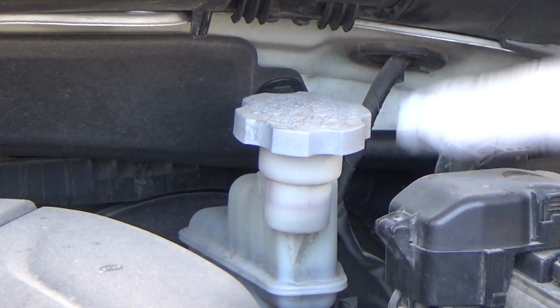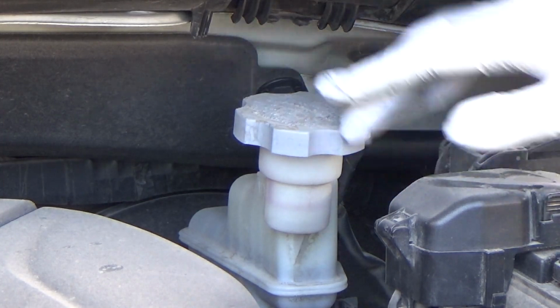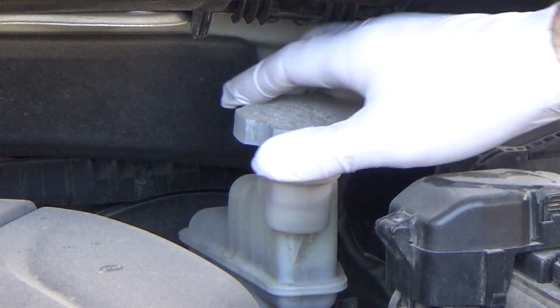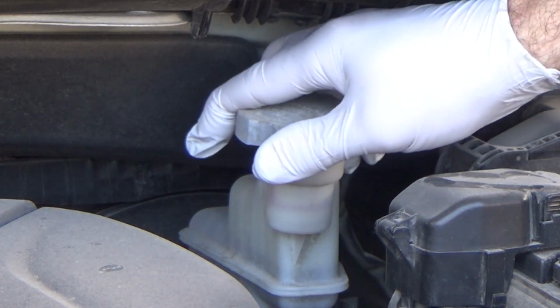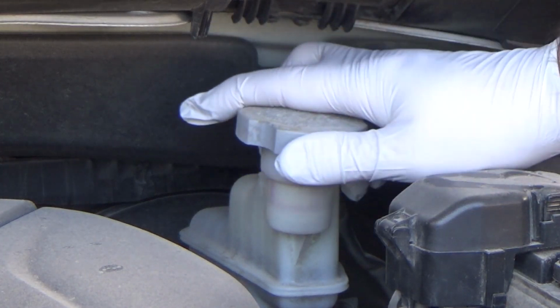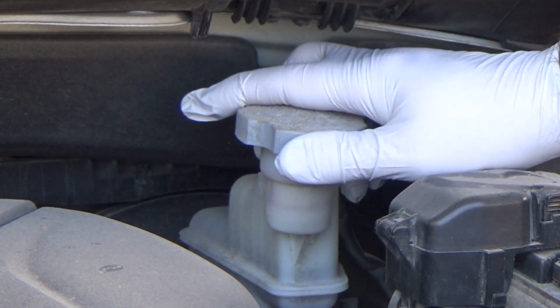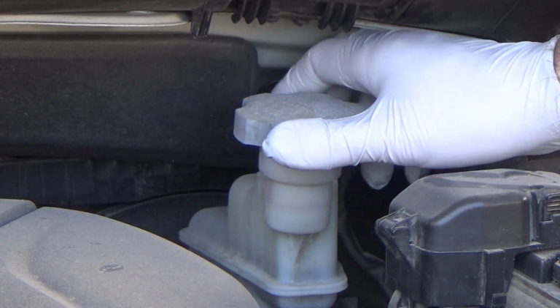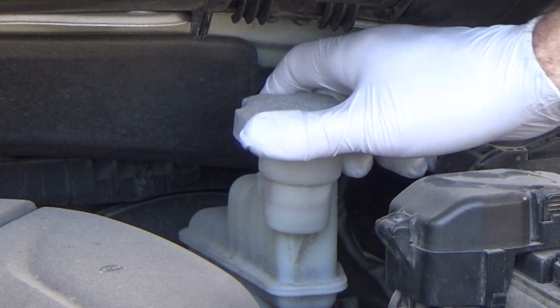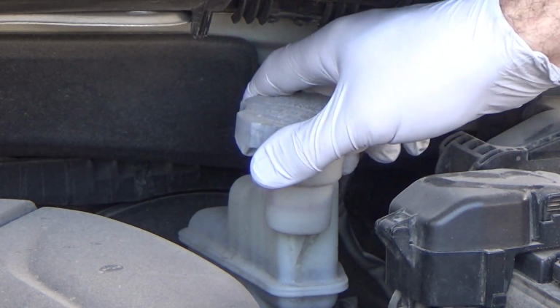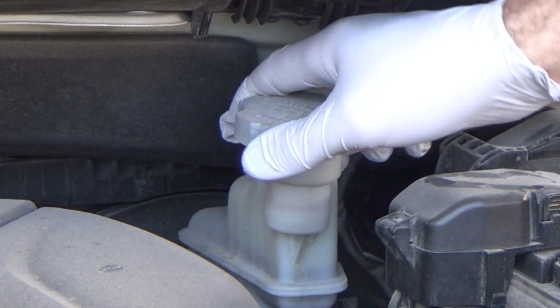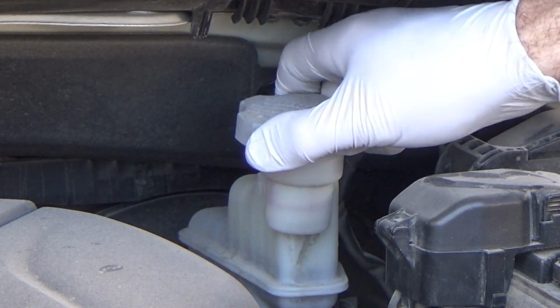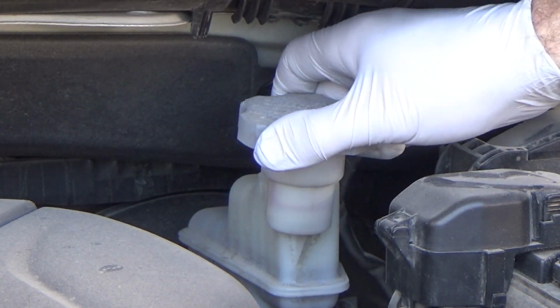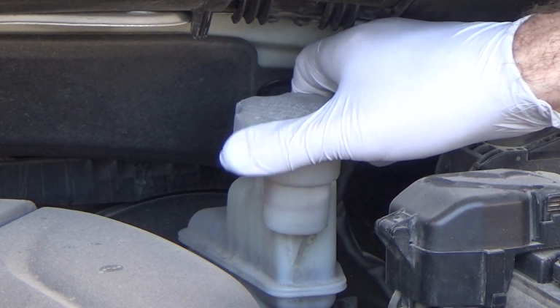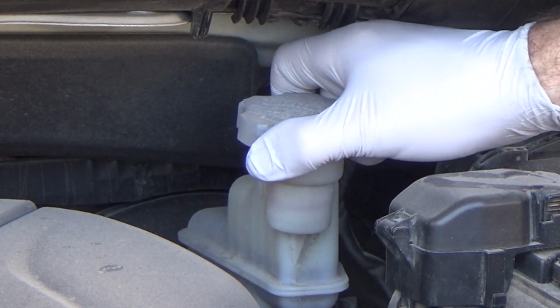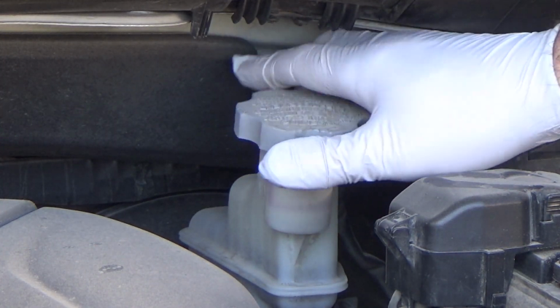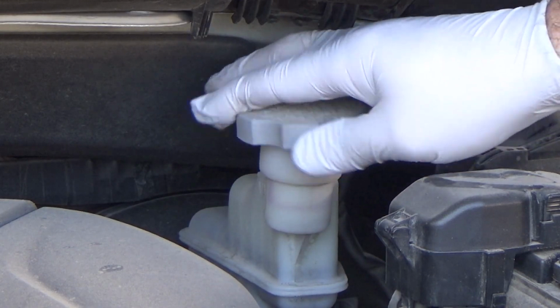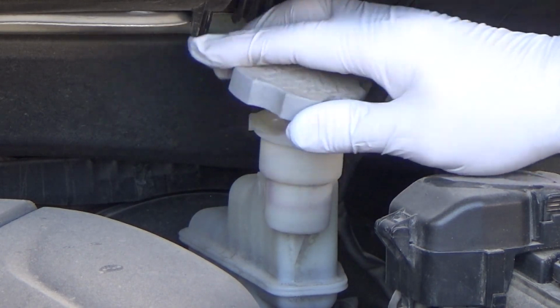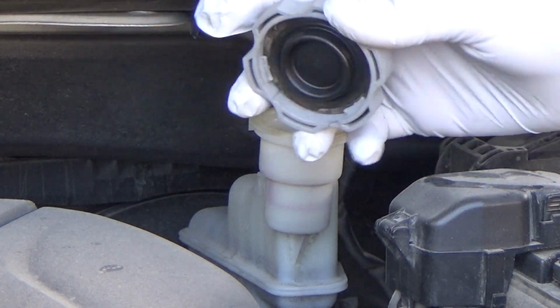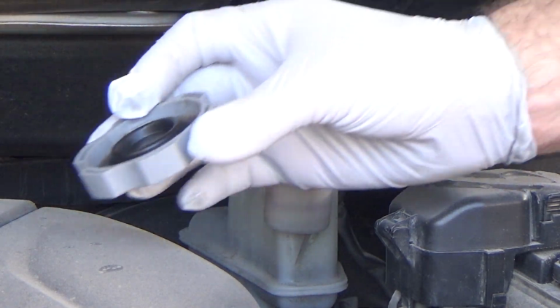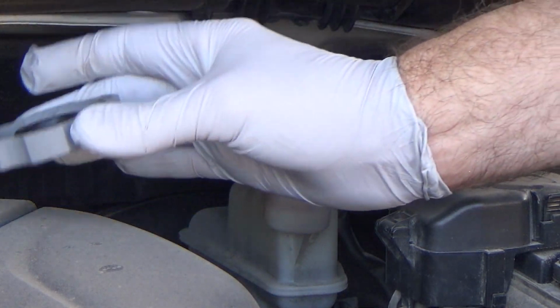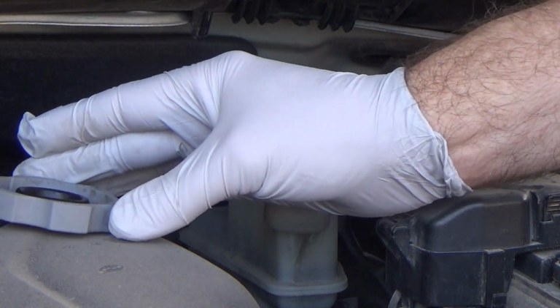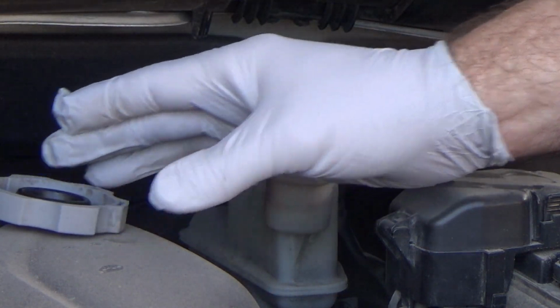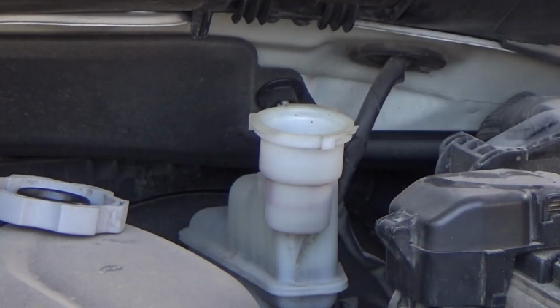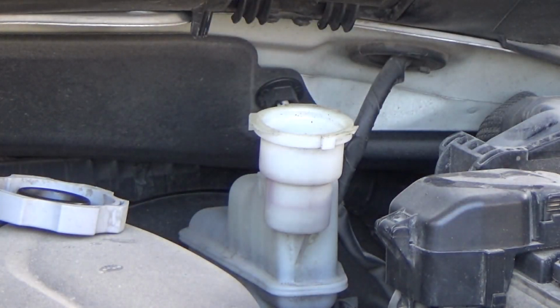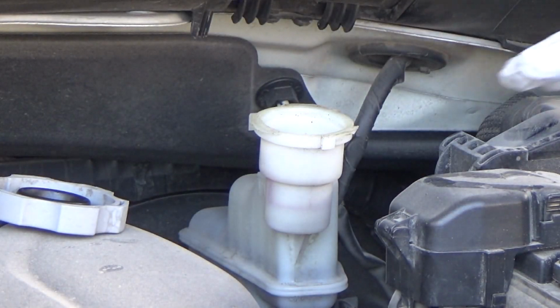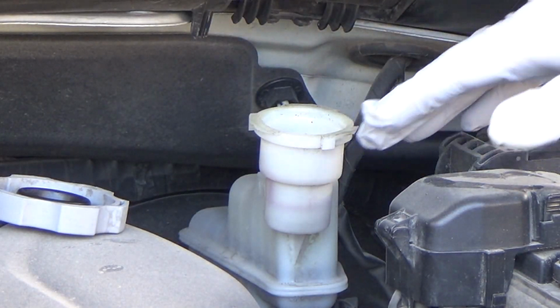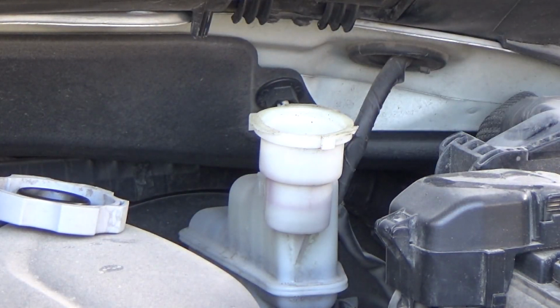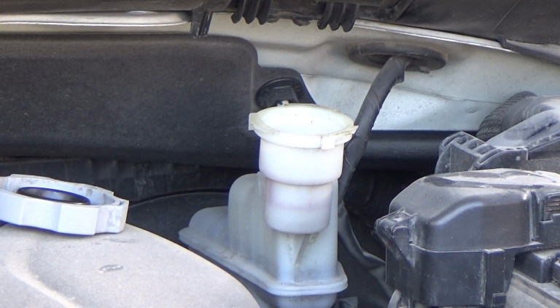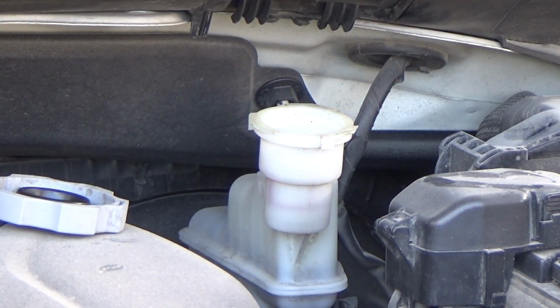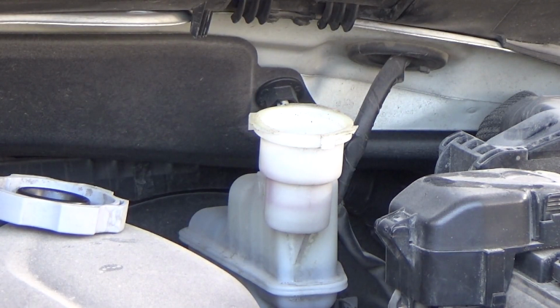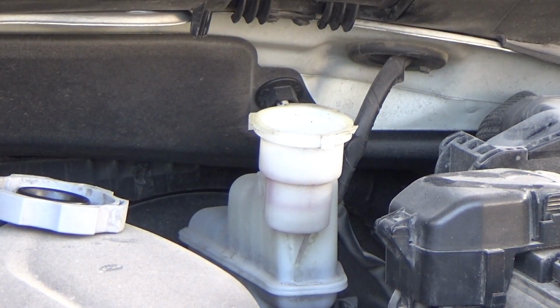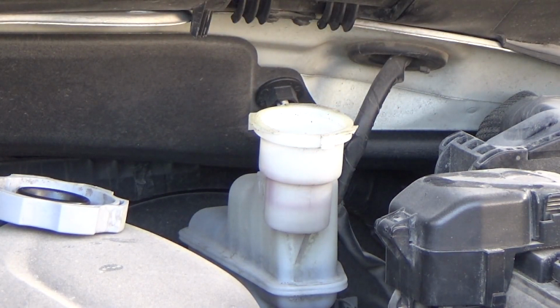Right here is the brake fluid reservoir. You want to take off the cap — that's the first thing you want to do in this job.